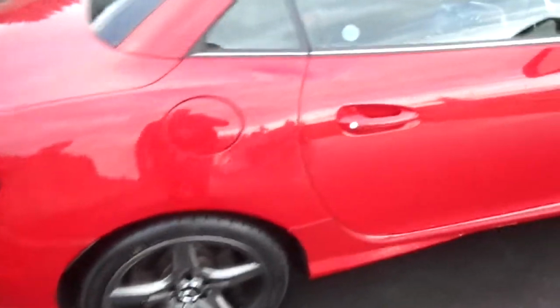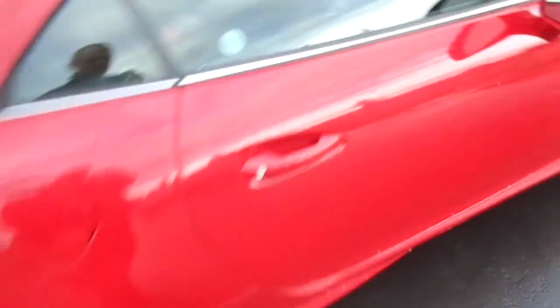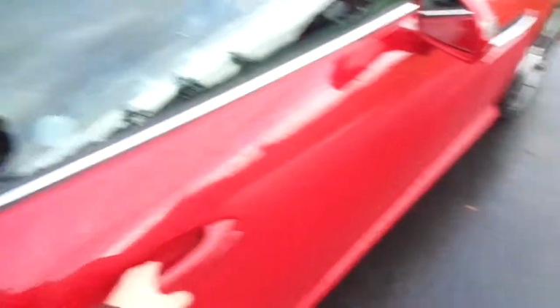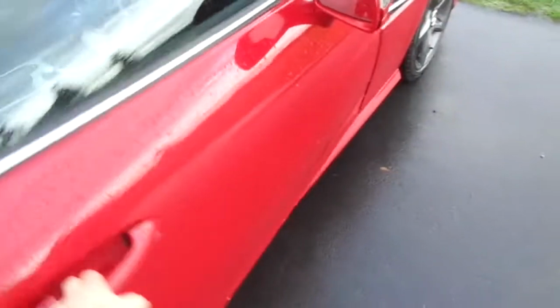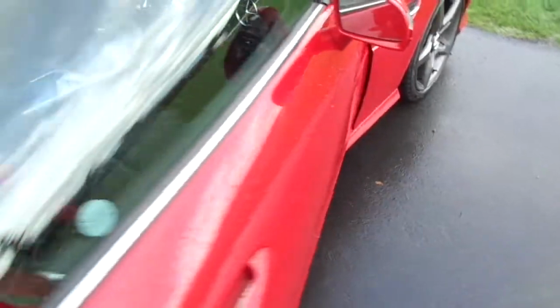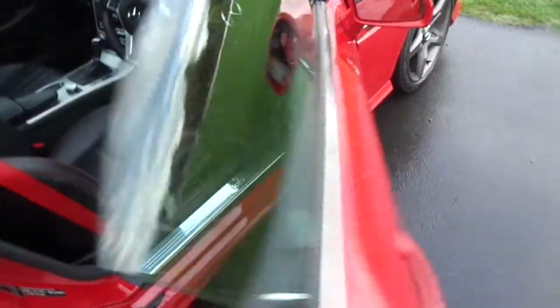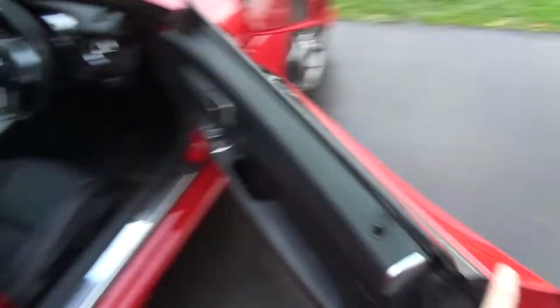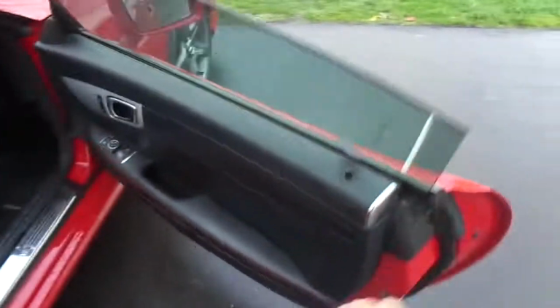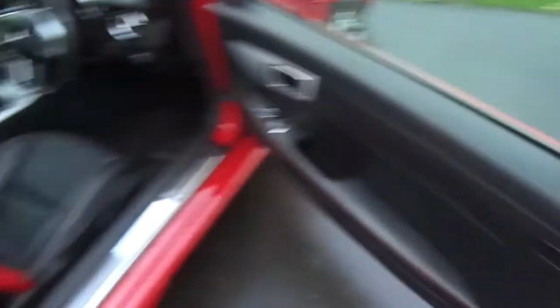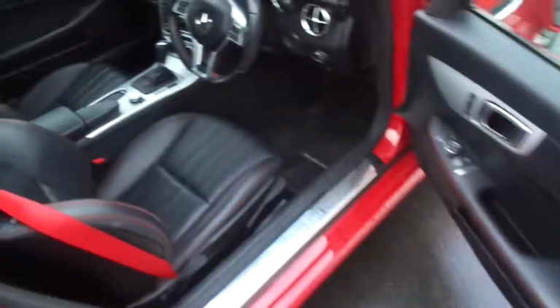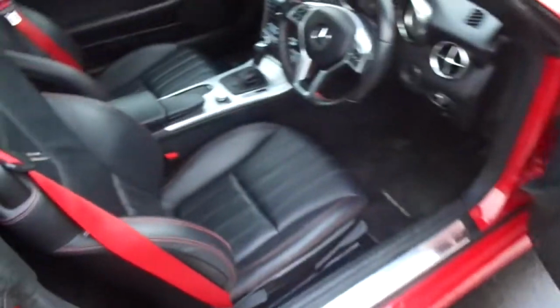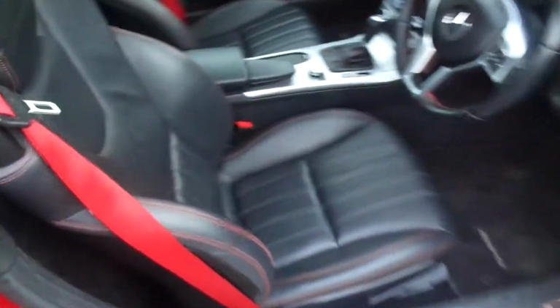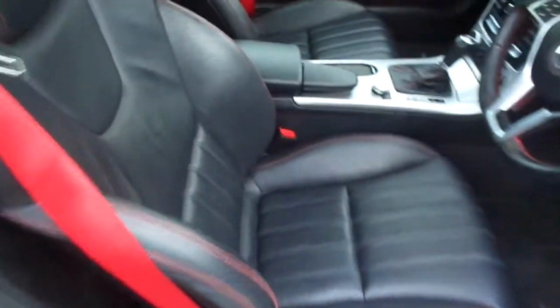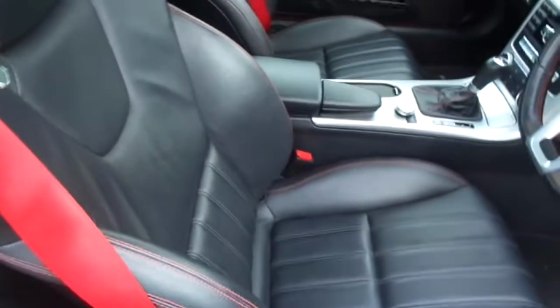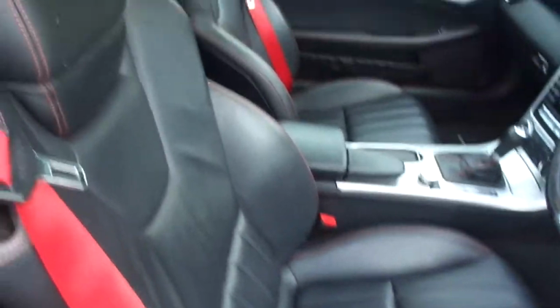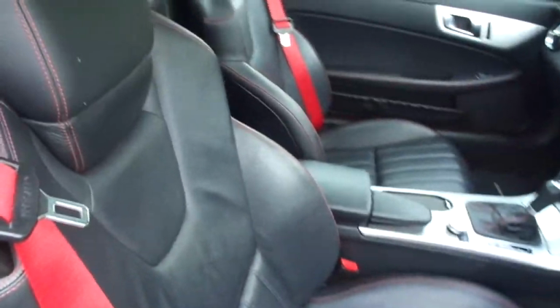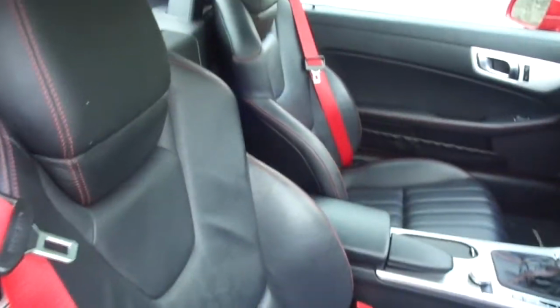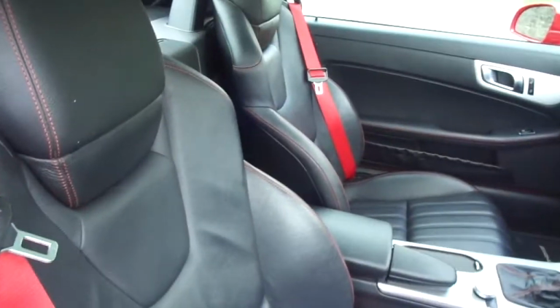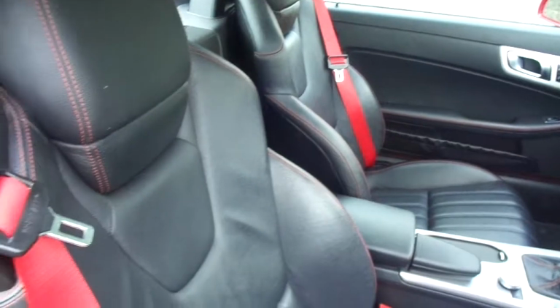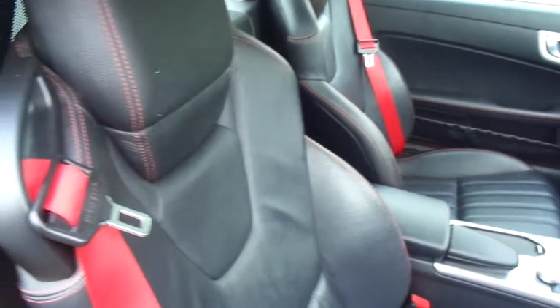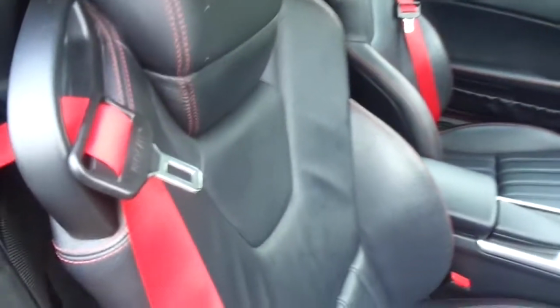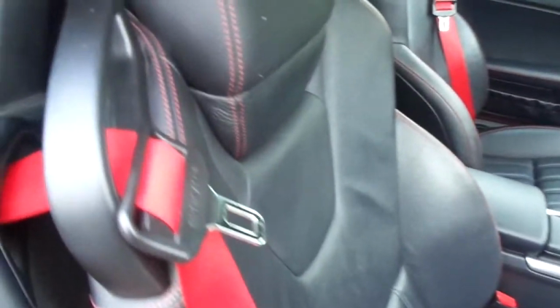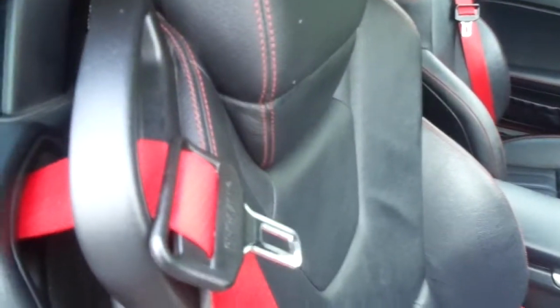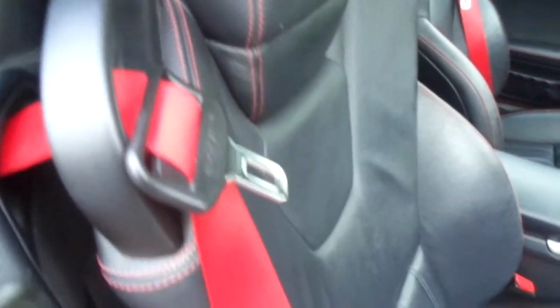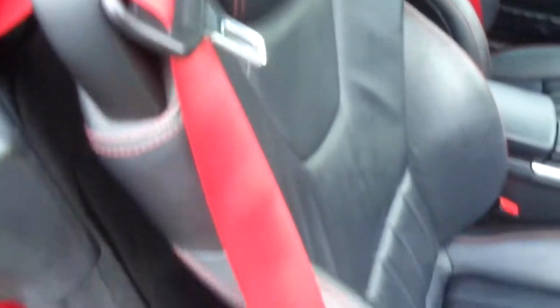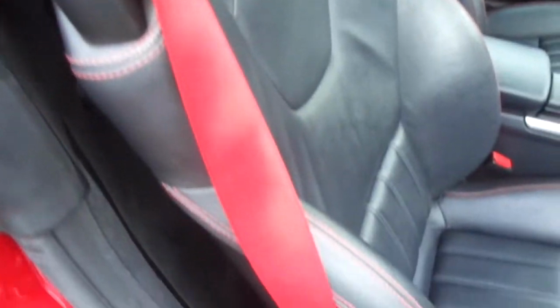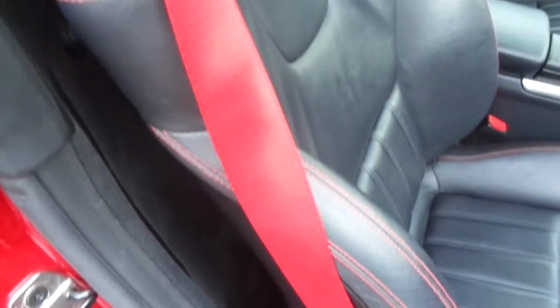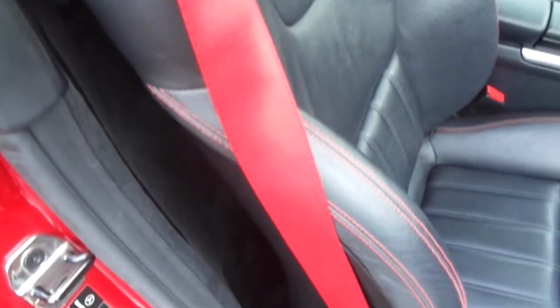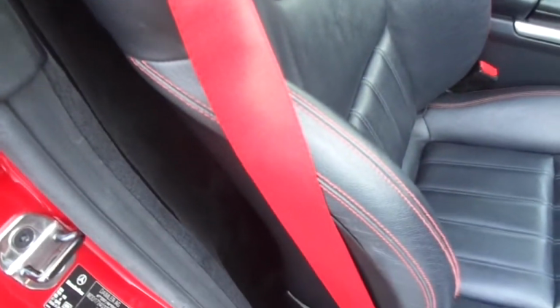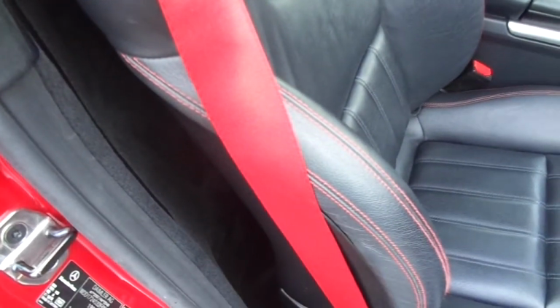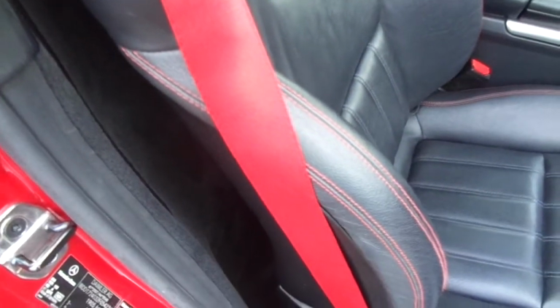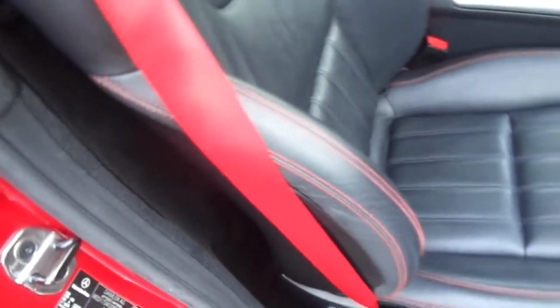As we come on inside, you've got your leather interior on the two seats there with red stitching down the side, combined with your red seatbelt.